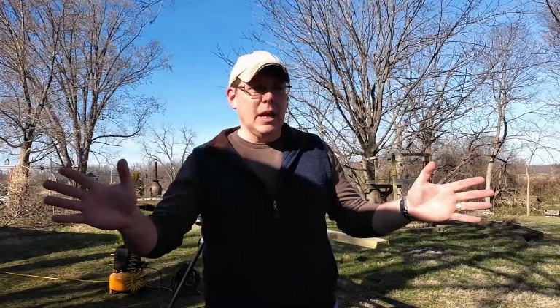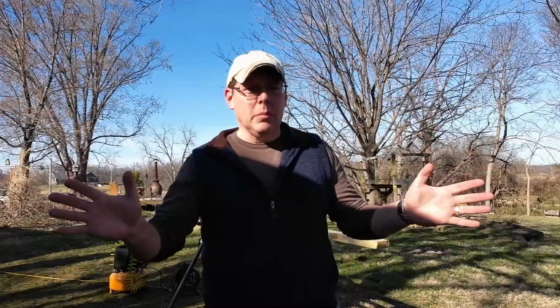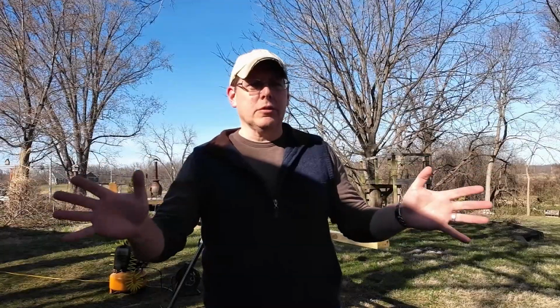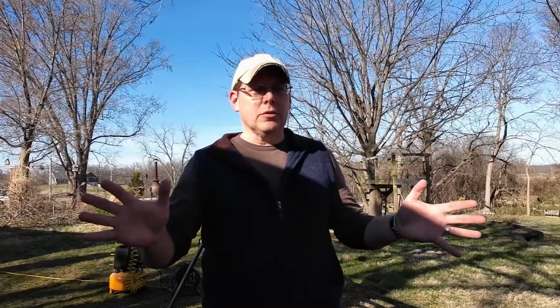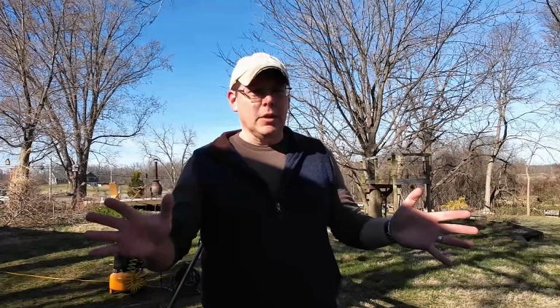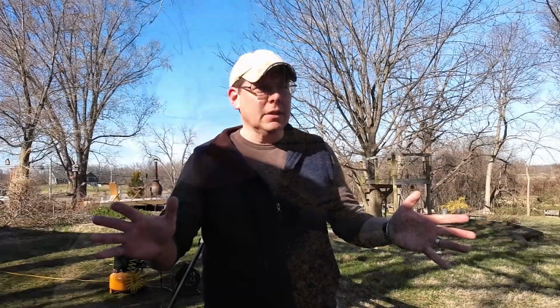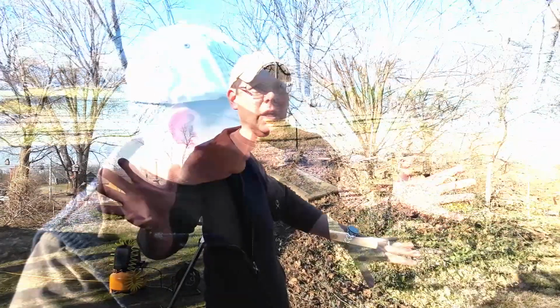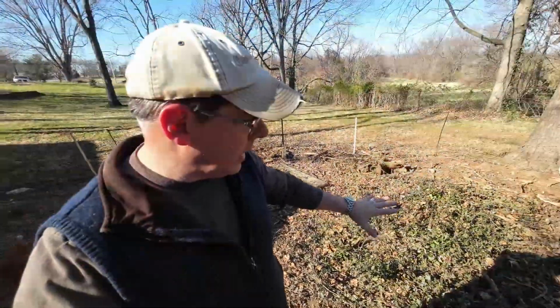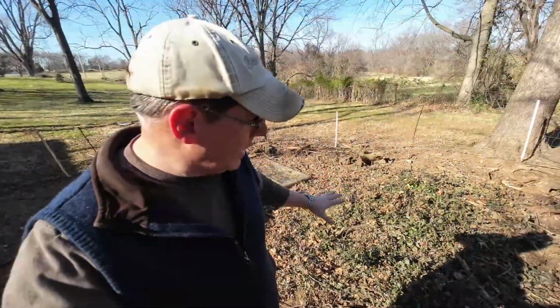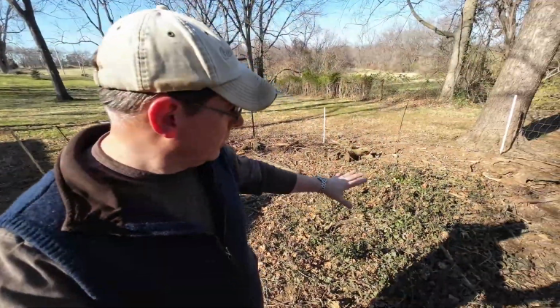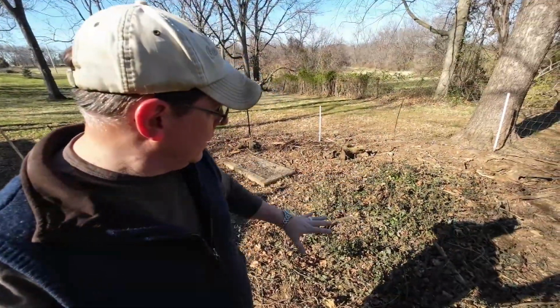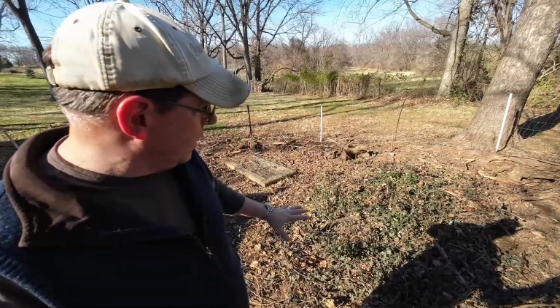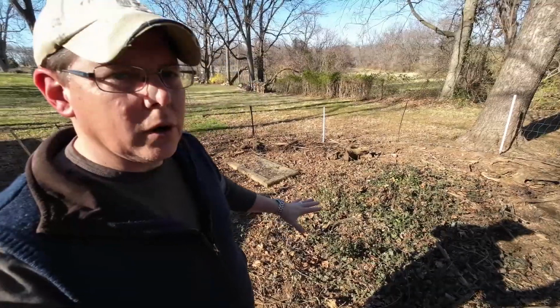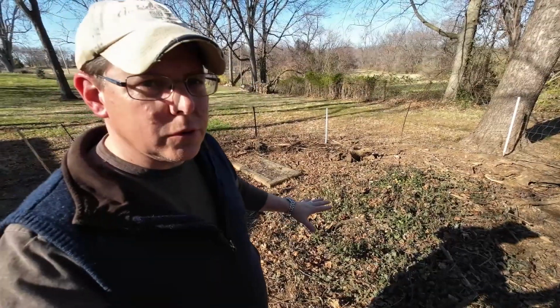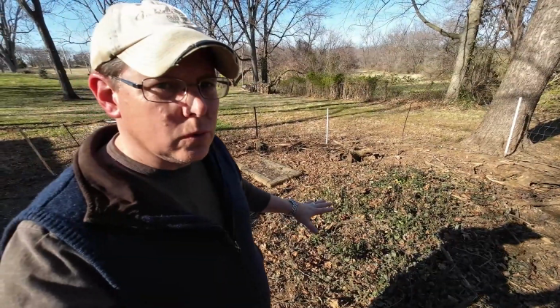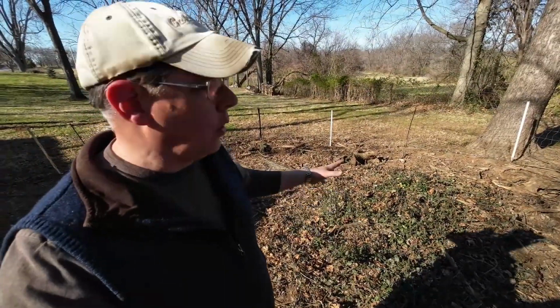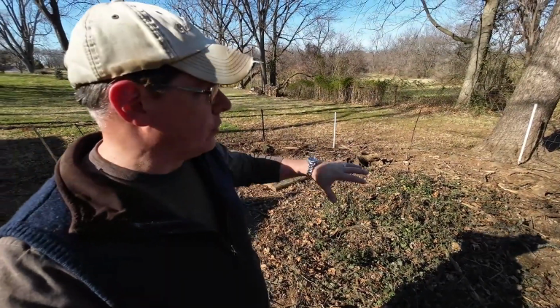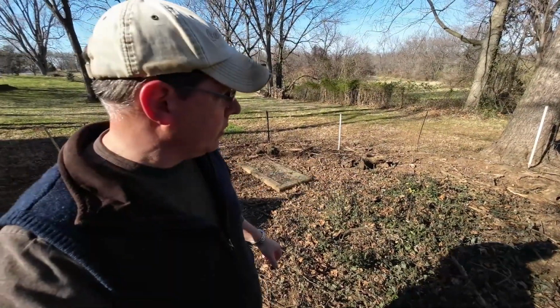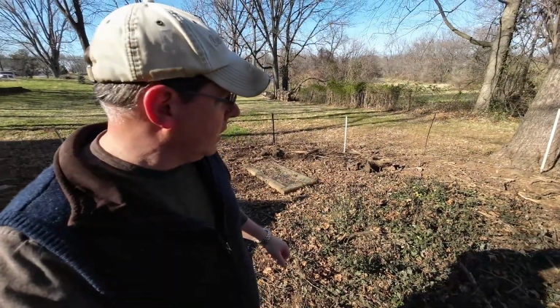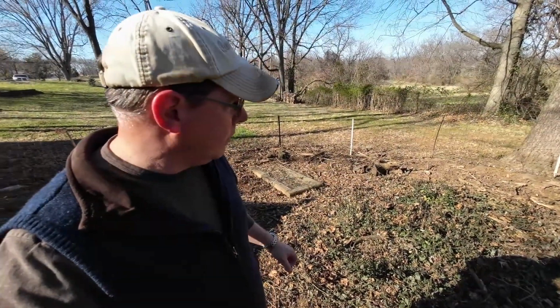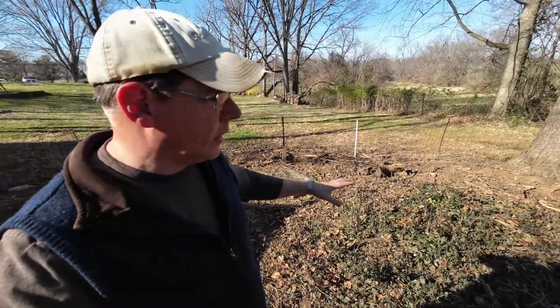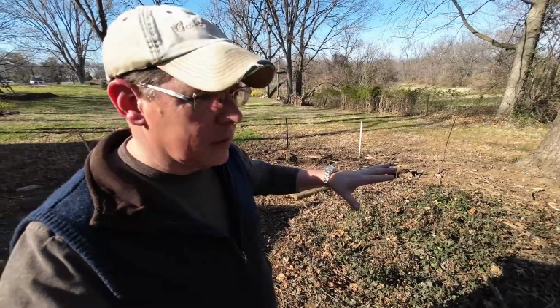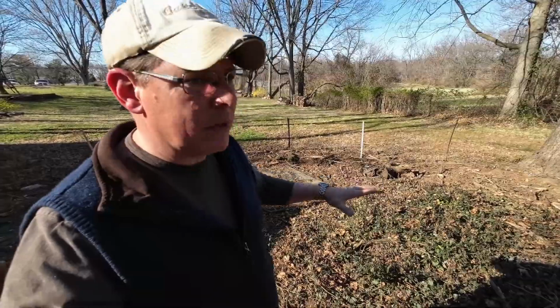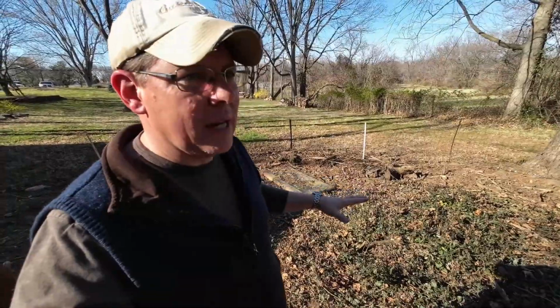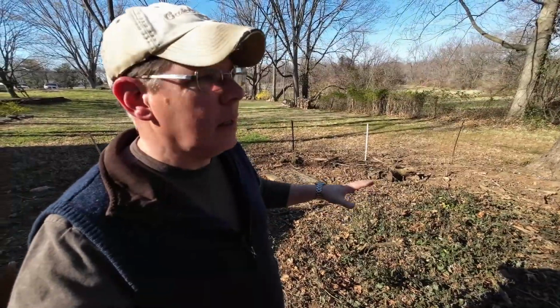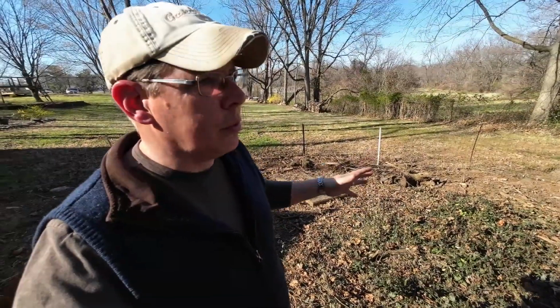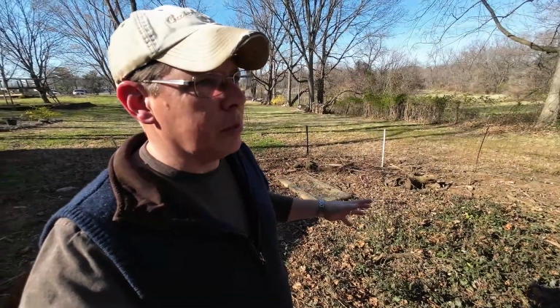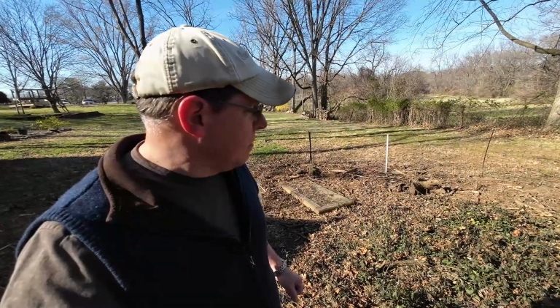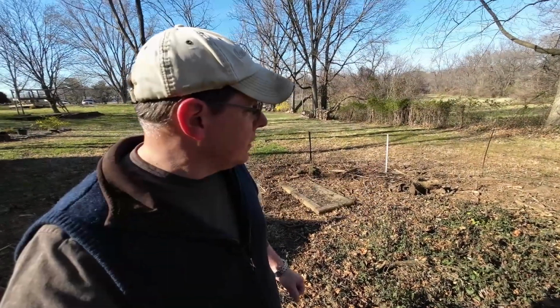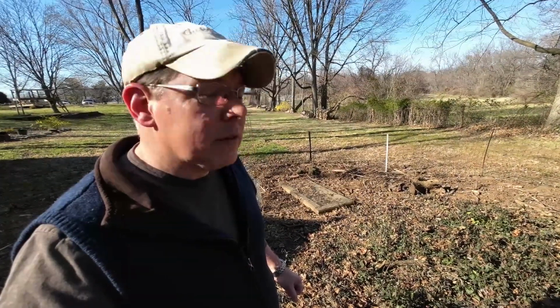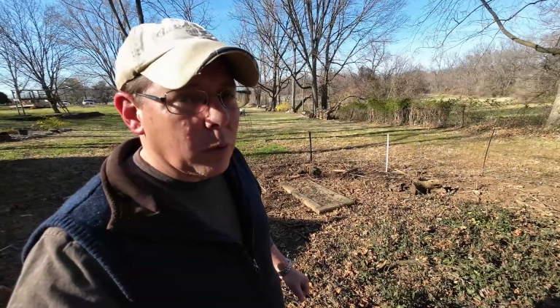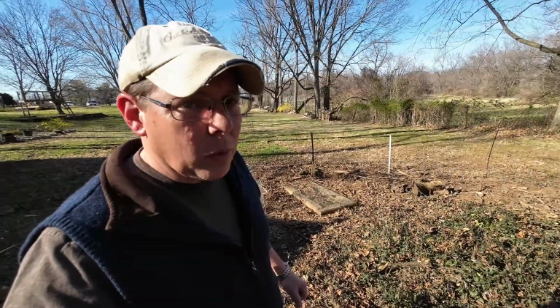Today we're going to be working on a small construction project. This little area right here is what we're going to hope to grow over our structure and provide the chickens with some extra shade, a little predator protection. So let's go see what we're going to work with.